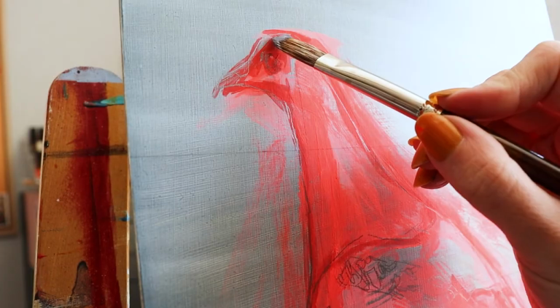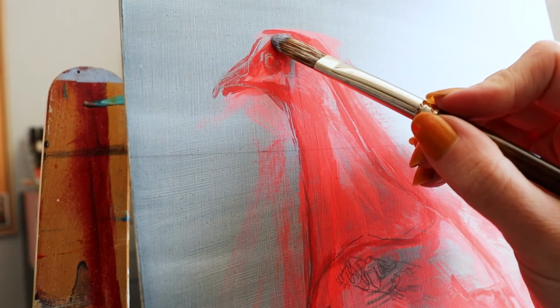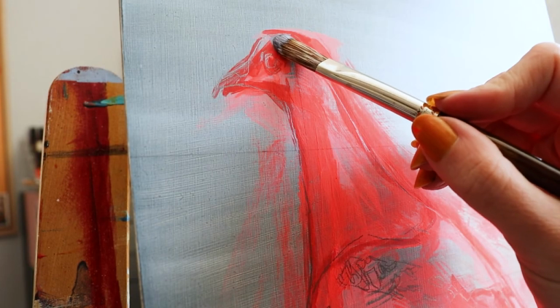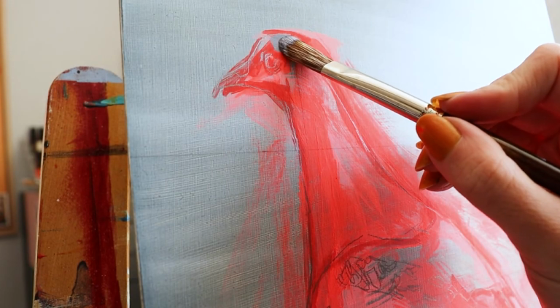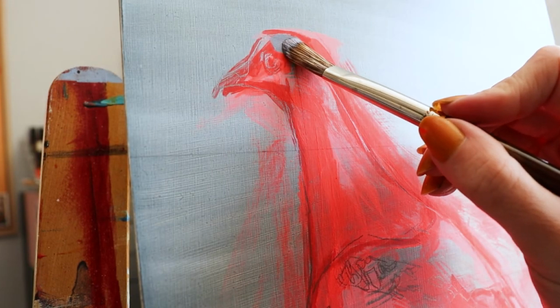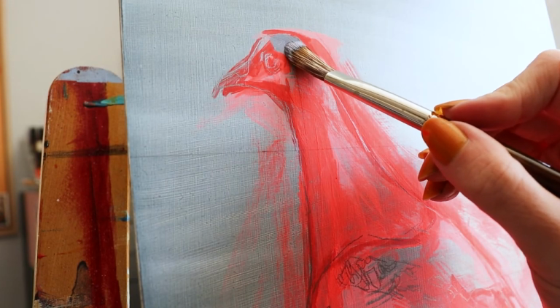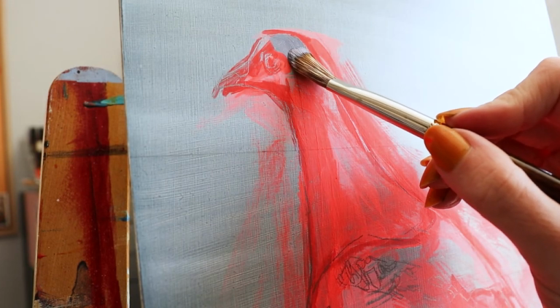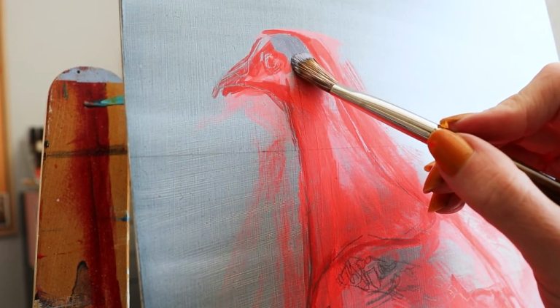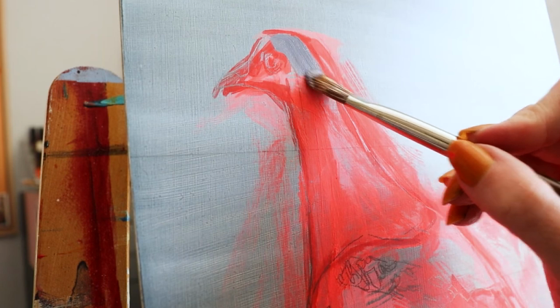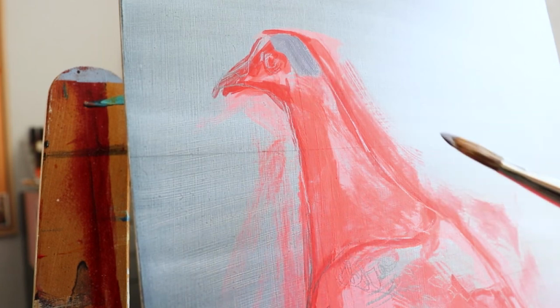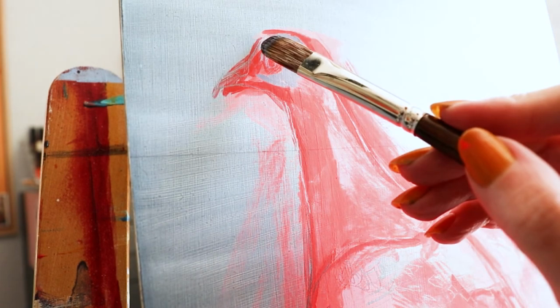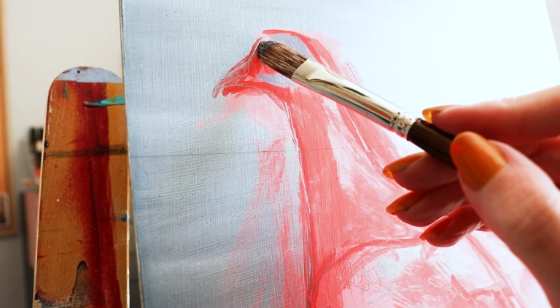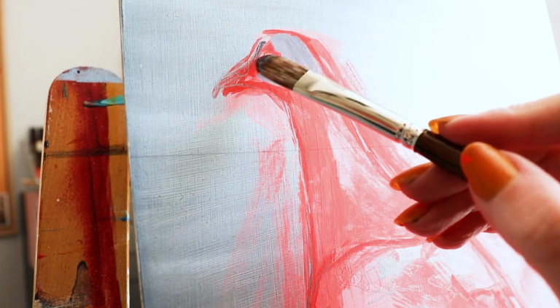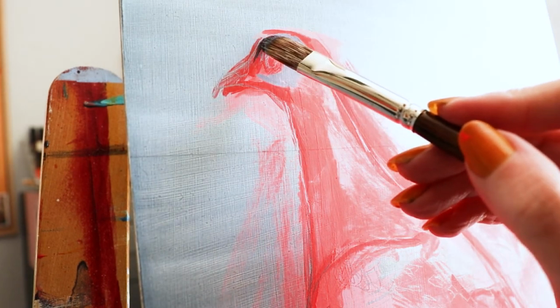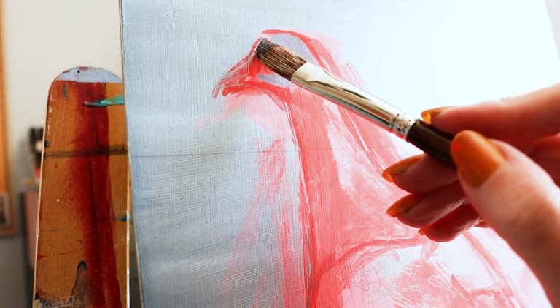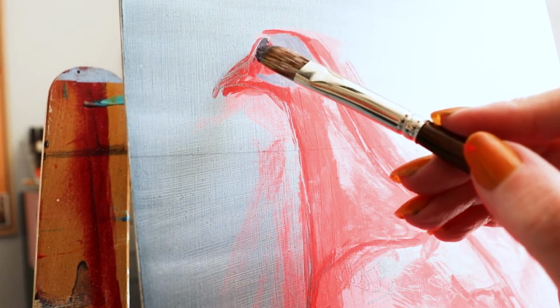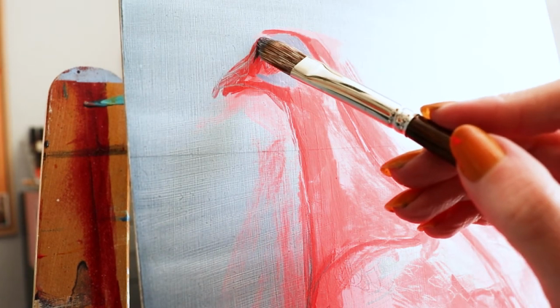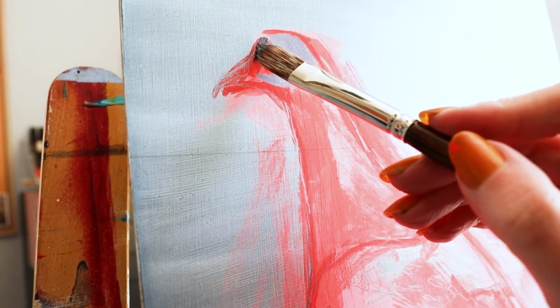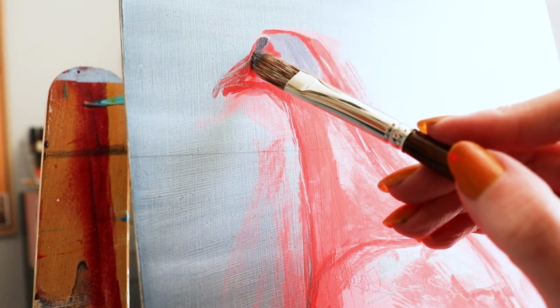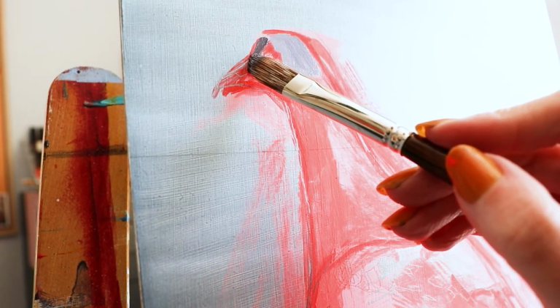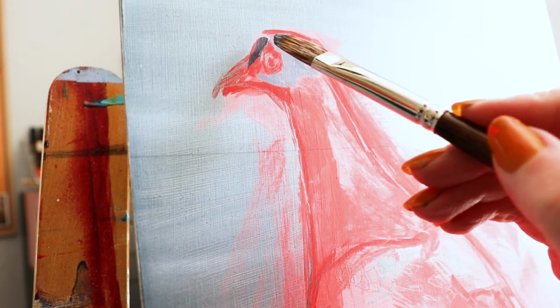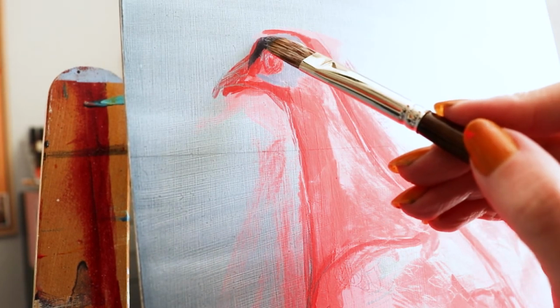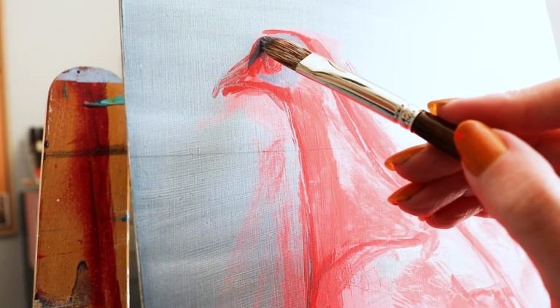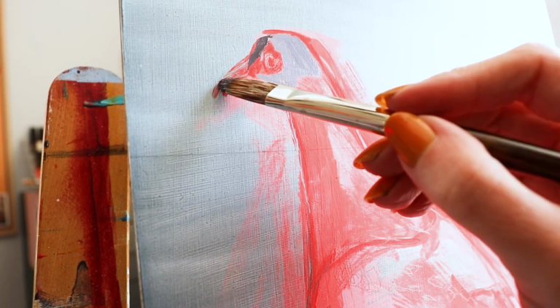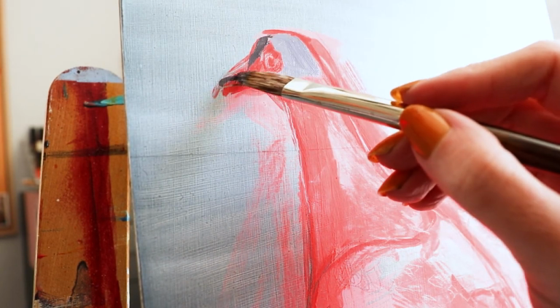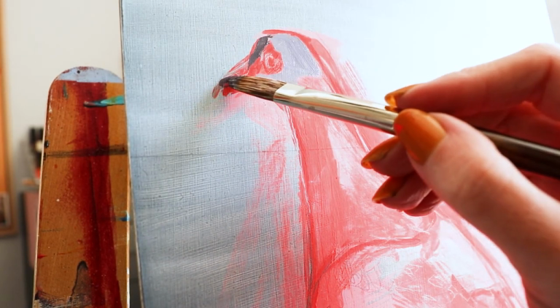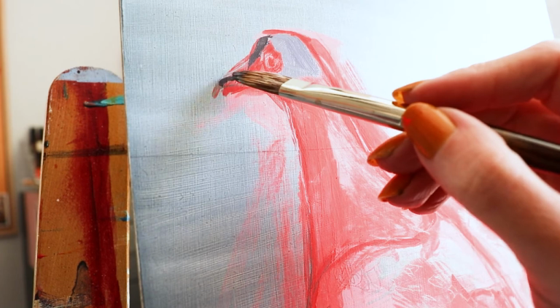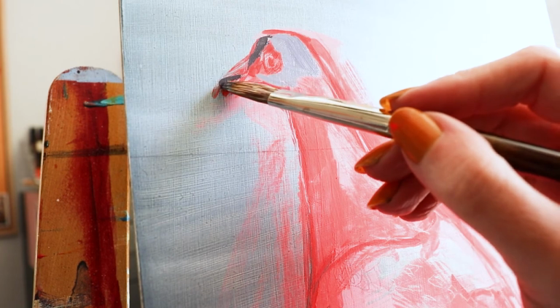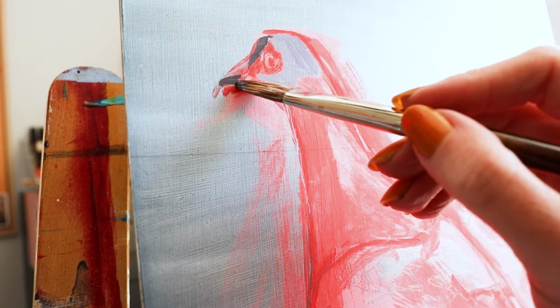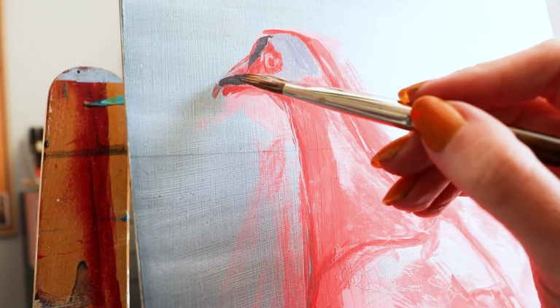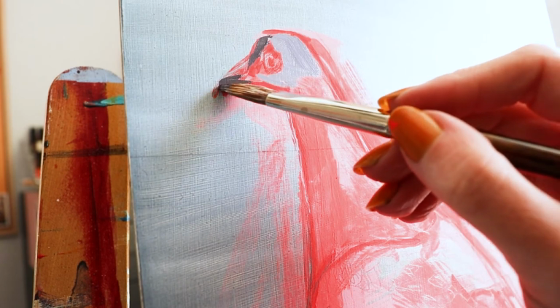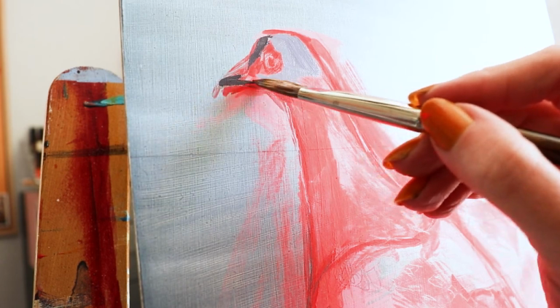I'm using the tip and sides of this brush to establish the edges of my subject while working at my easel. The responsive head holds plenty of paint and makes the job feel effortless.